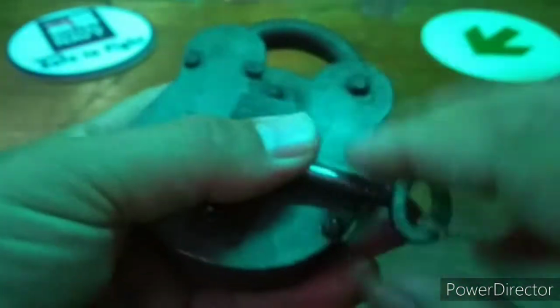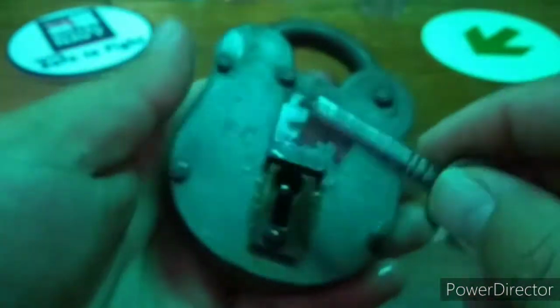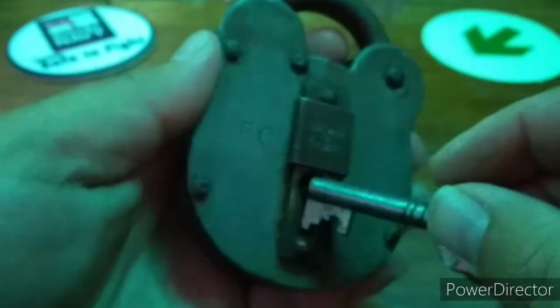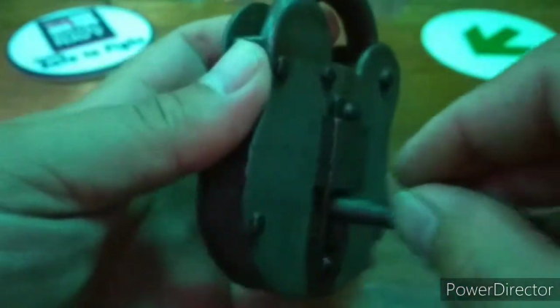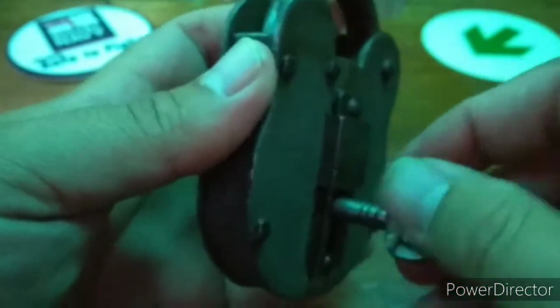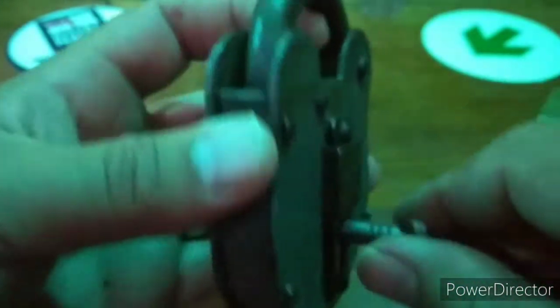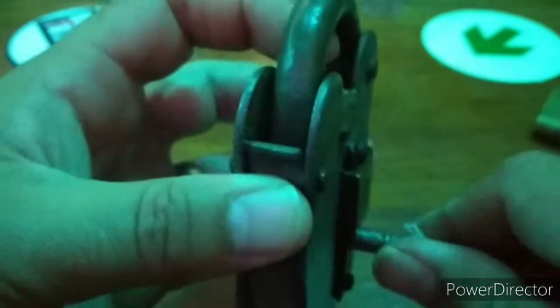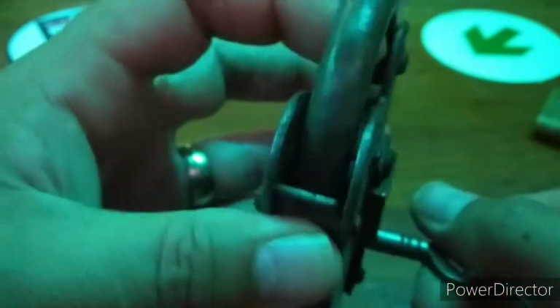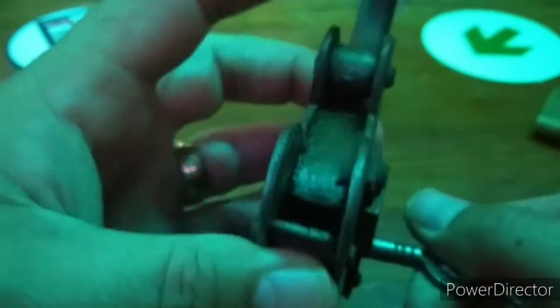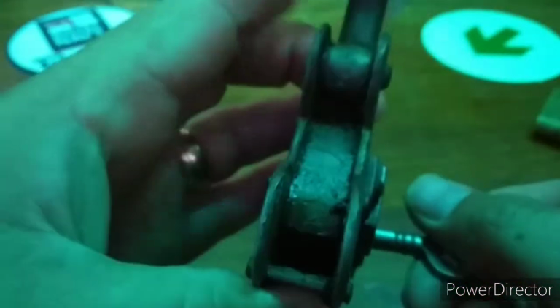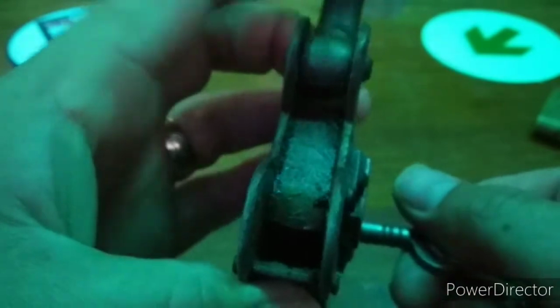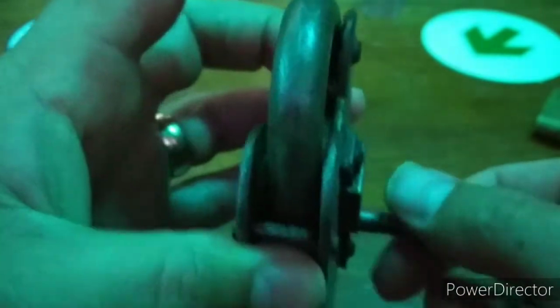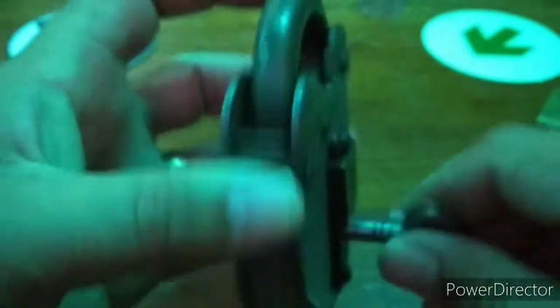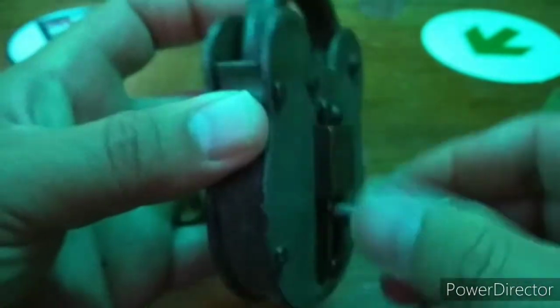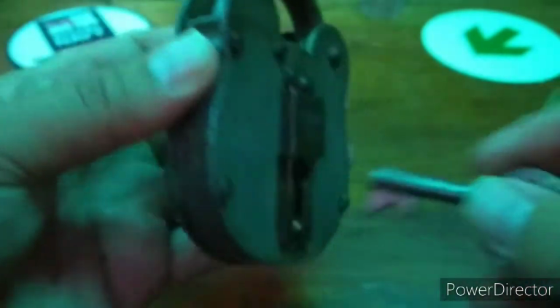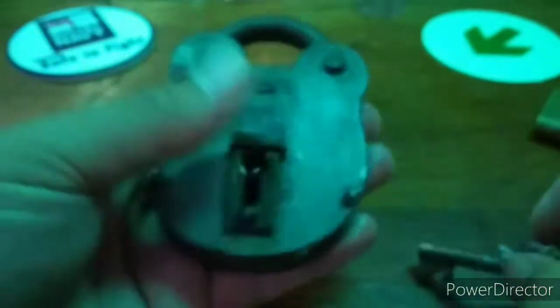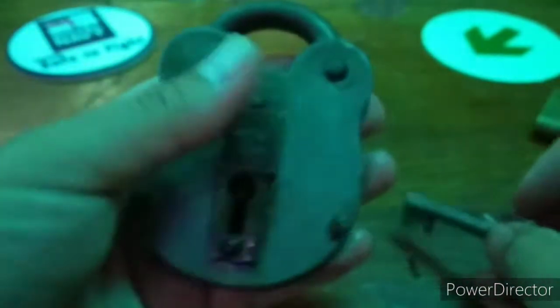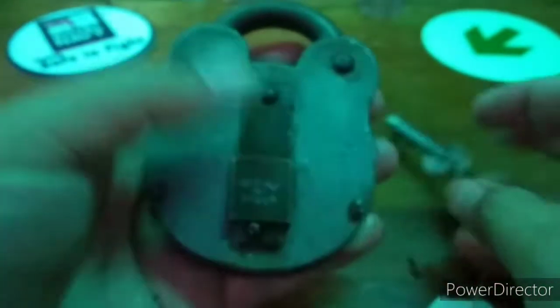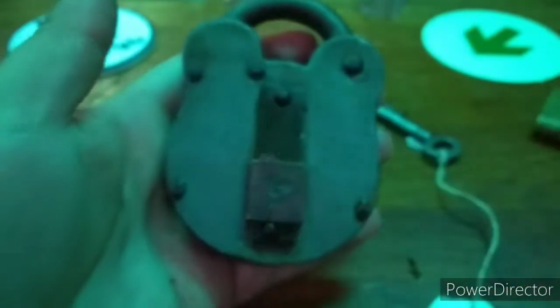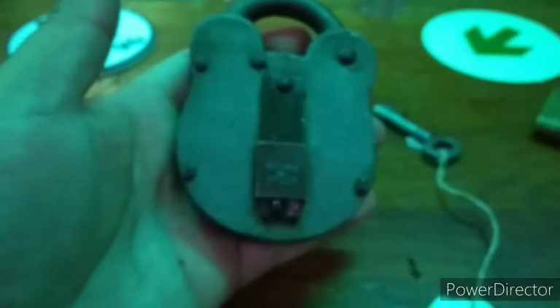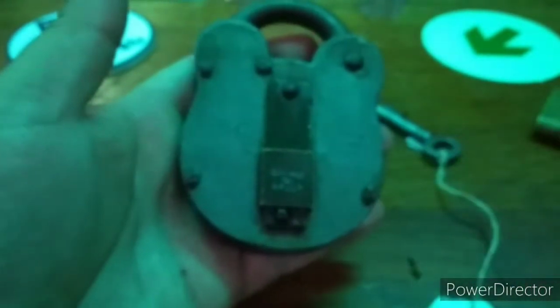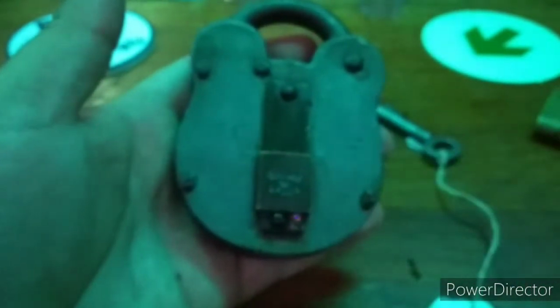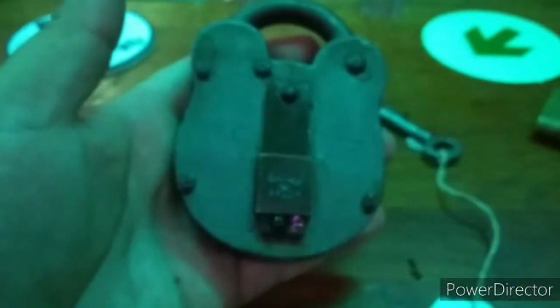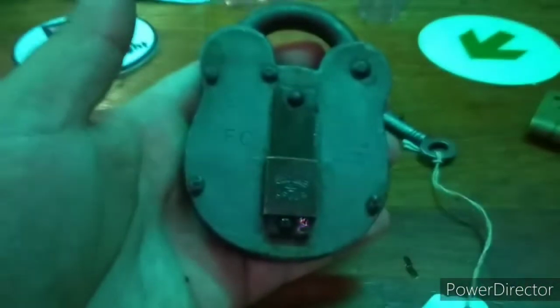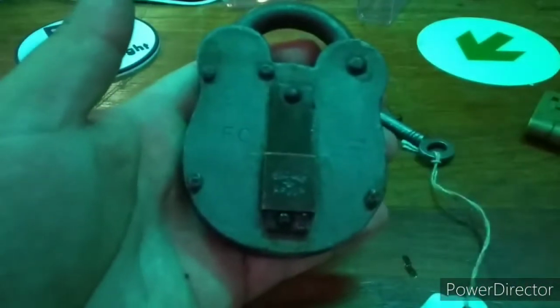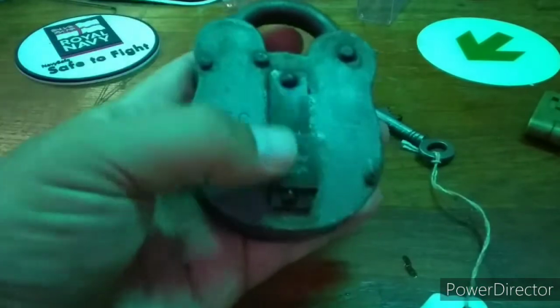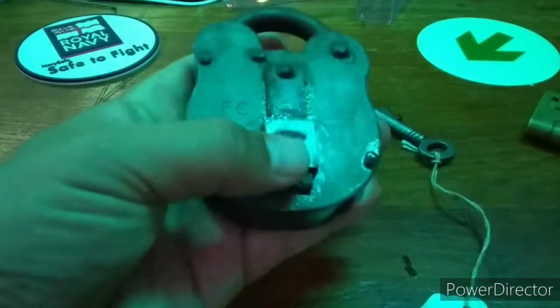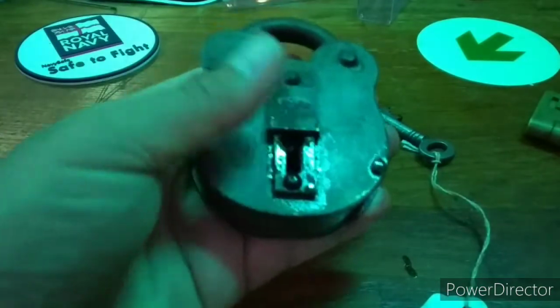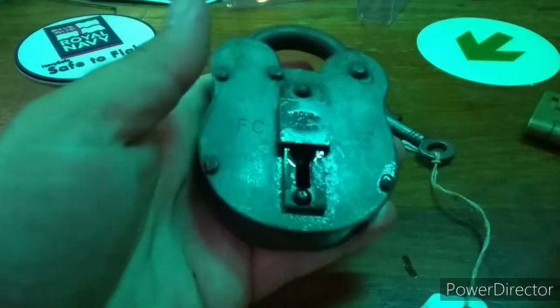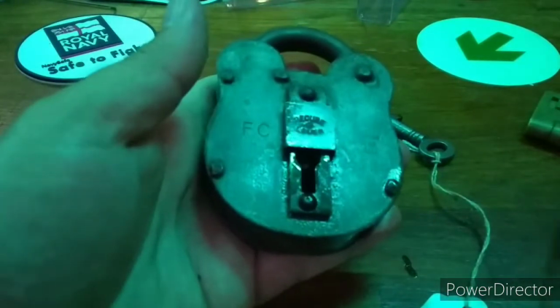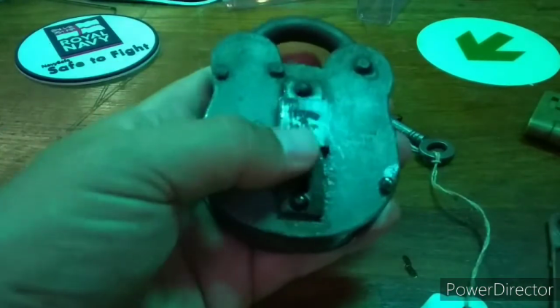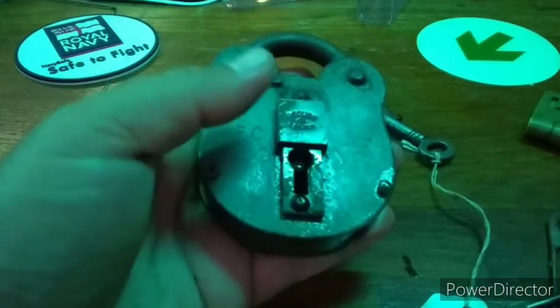When I got this lock the levers were a little sticky, and you can still hear the dirt and grime inside it. Now to pick open the lock I will be using my tools from Allen over at UK Lock Pickers.